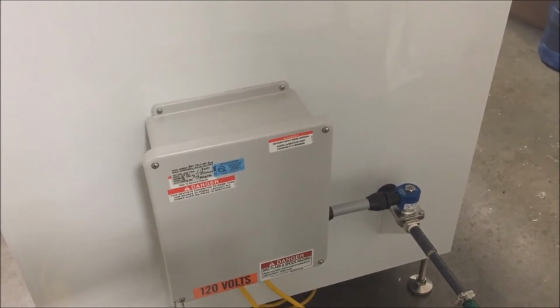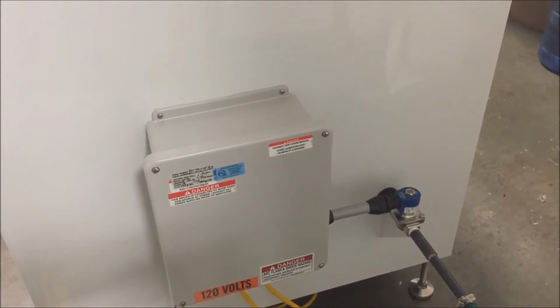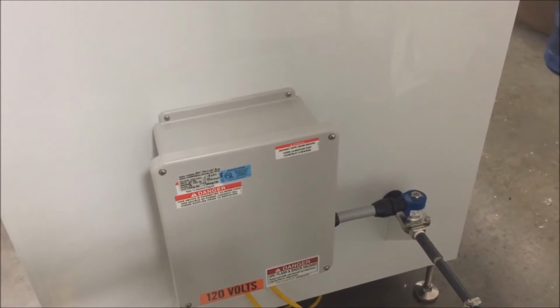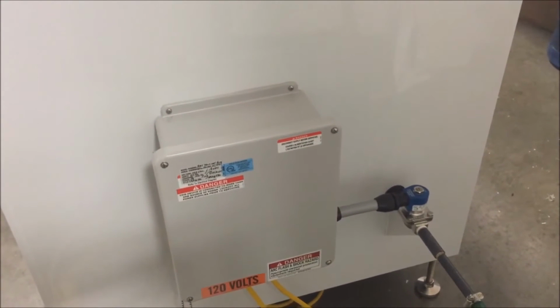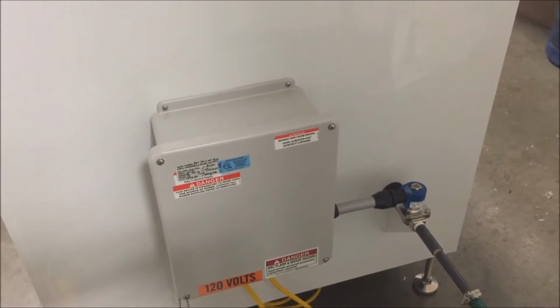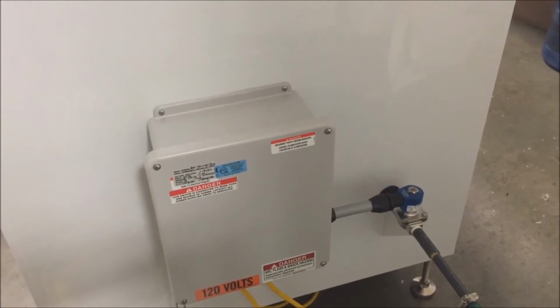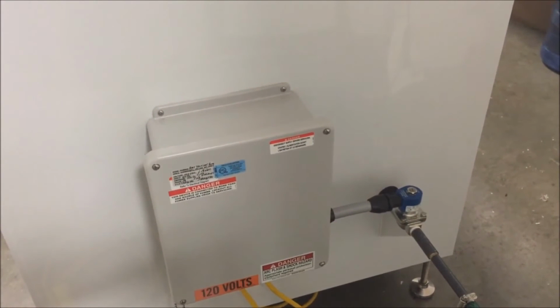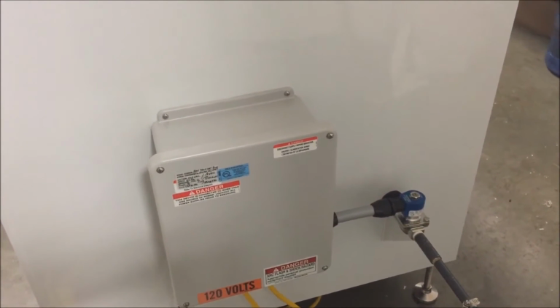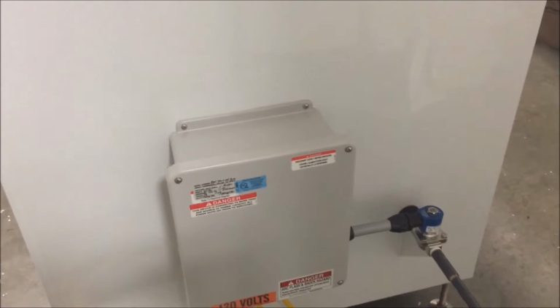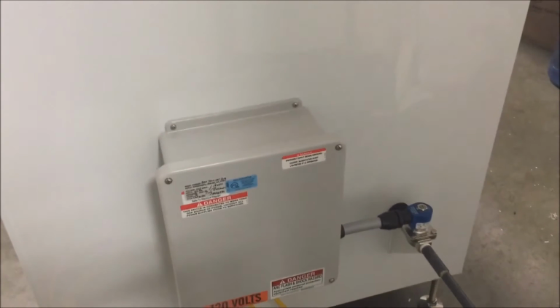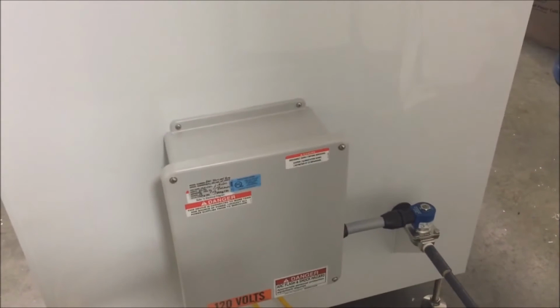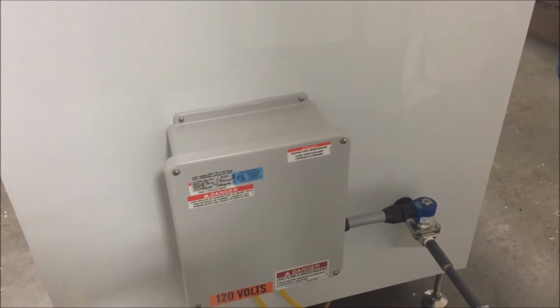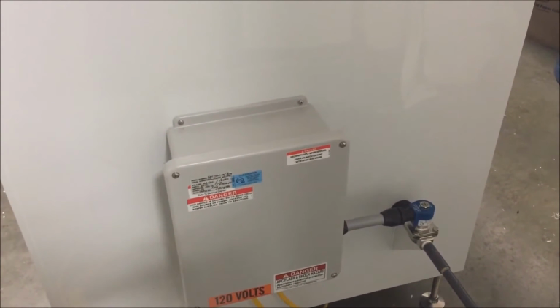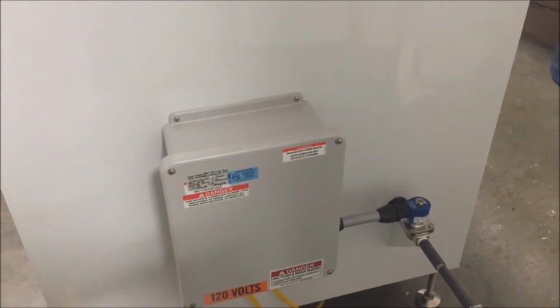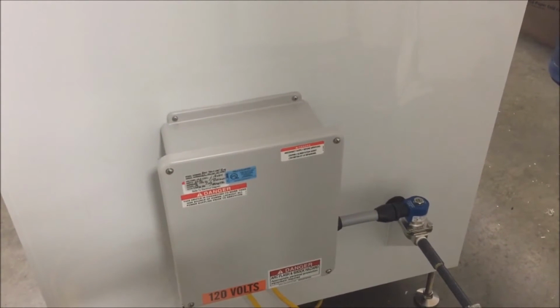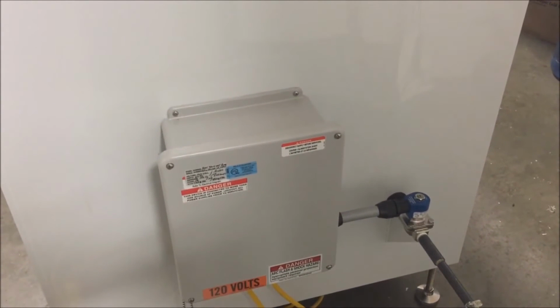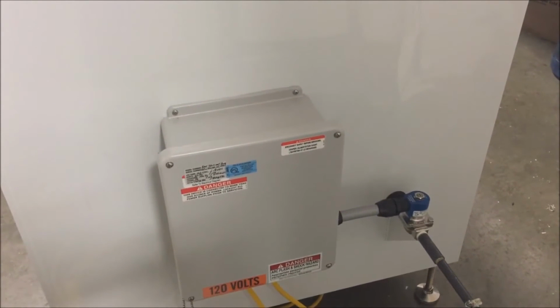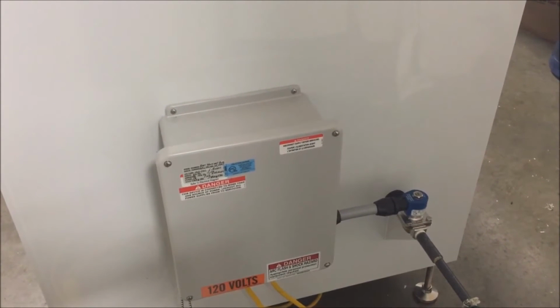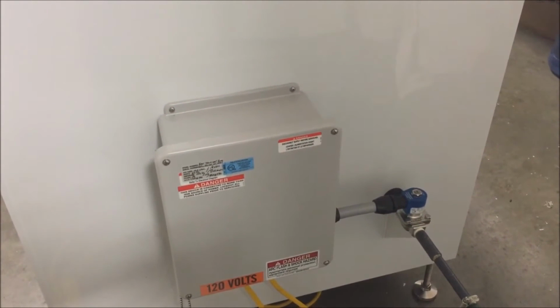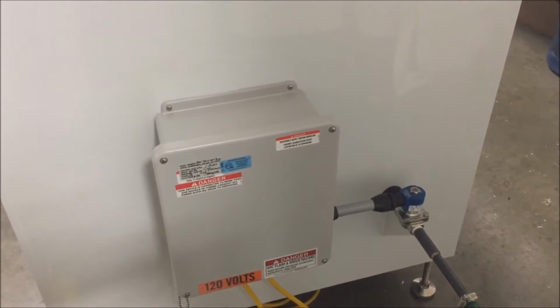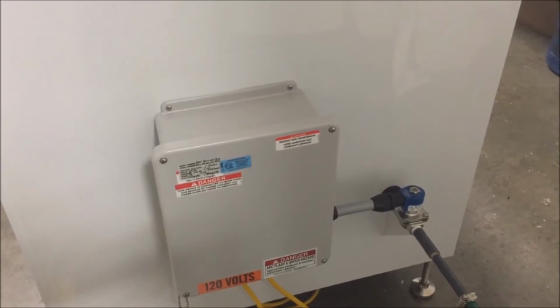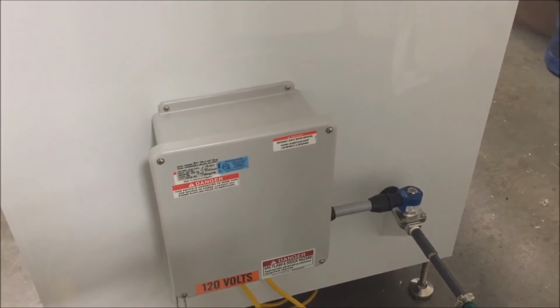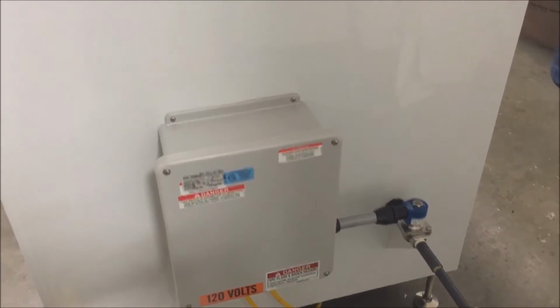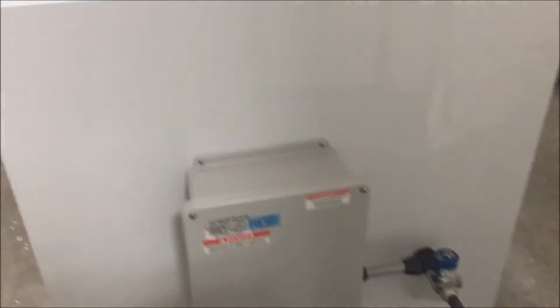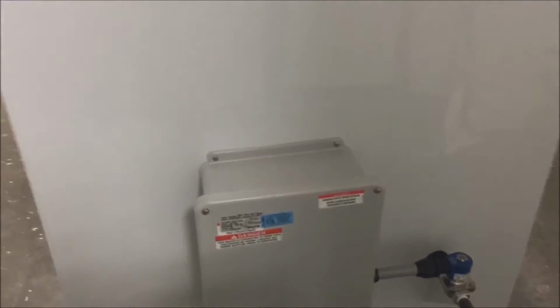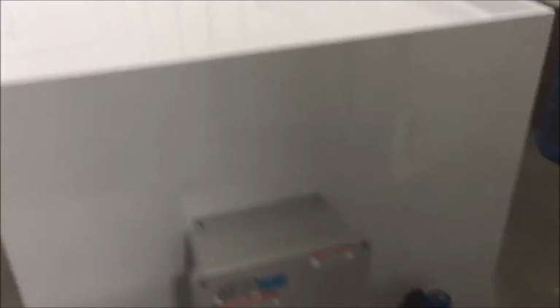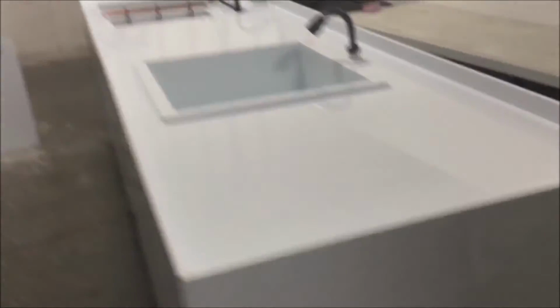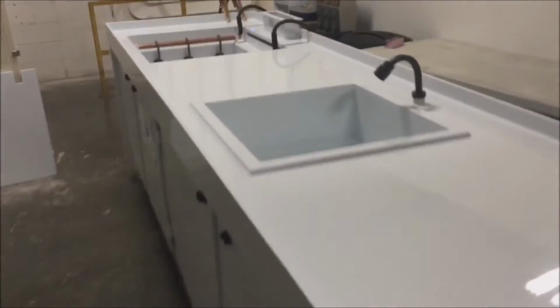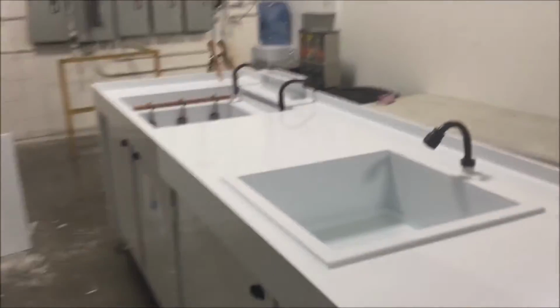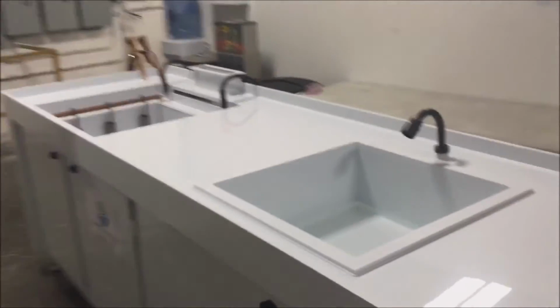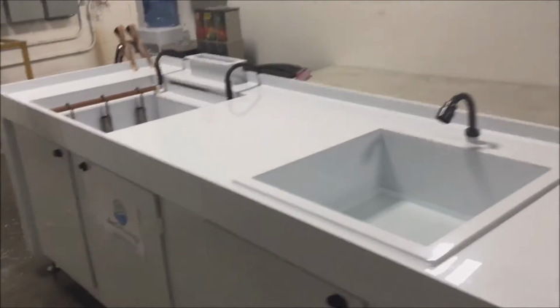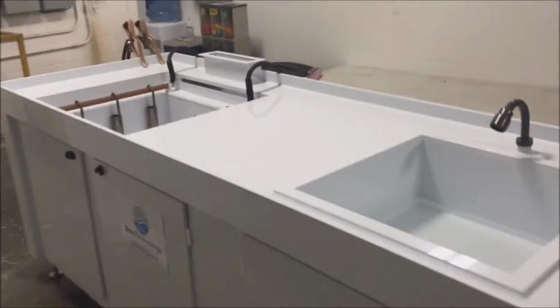The bench has been NRTL field certified to ensure that all electrical standards have been met. In addition to the bench itself, the rectifier — not shown in this video — has also been NRTL certified.